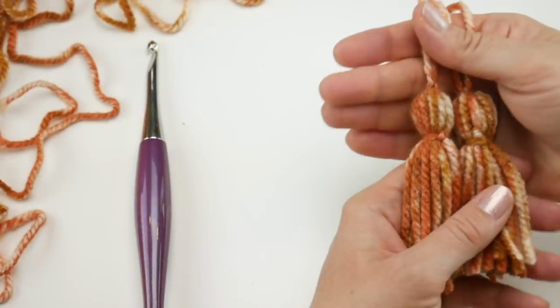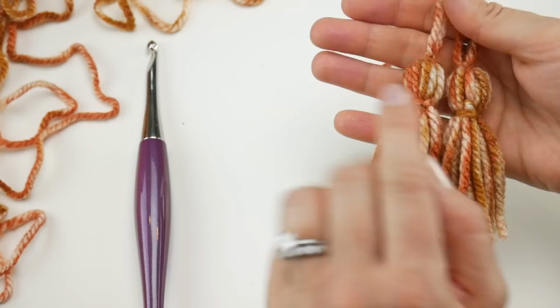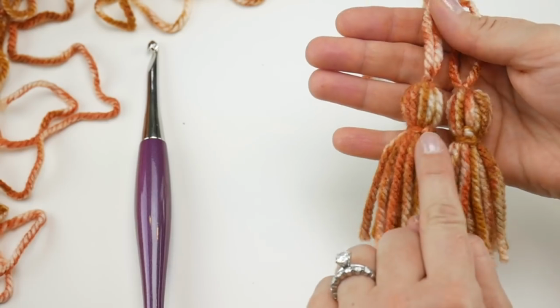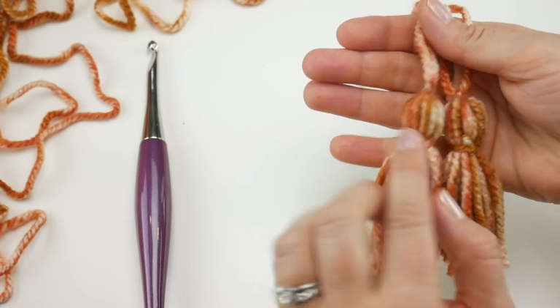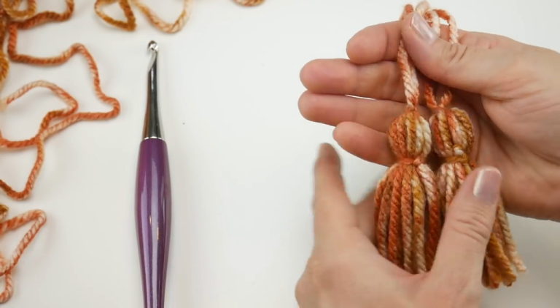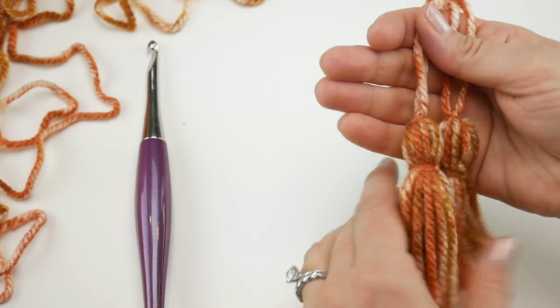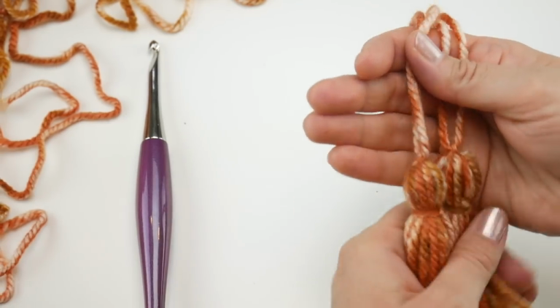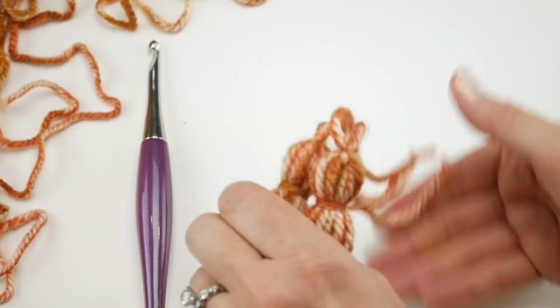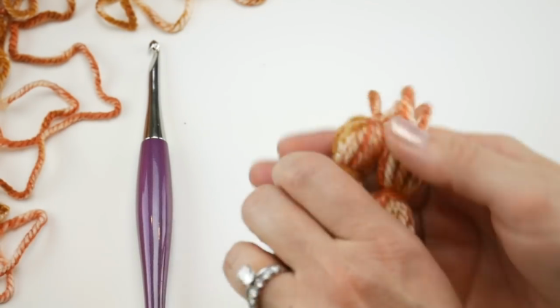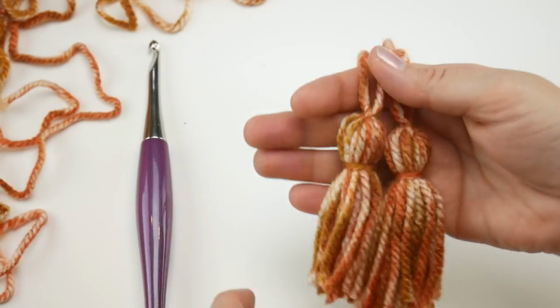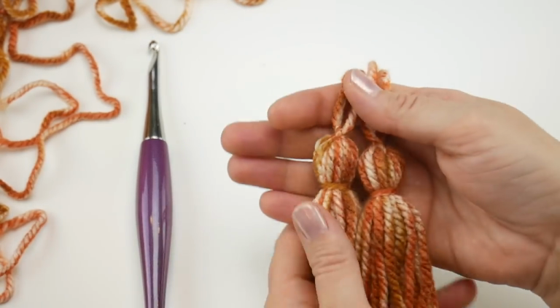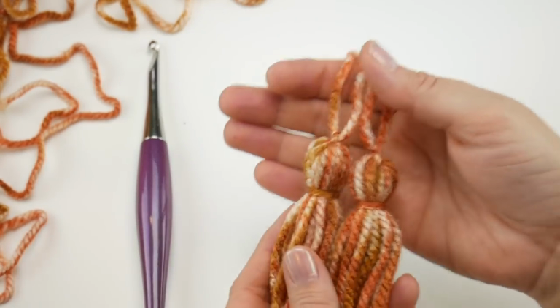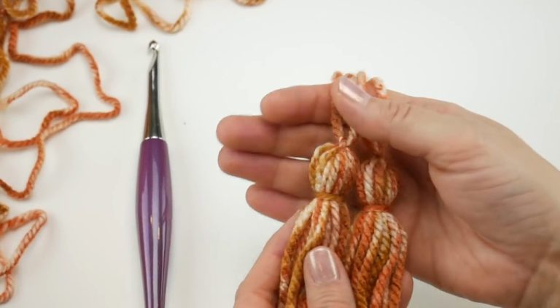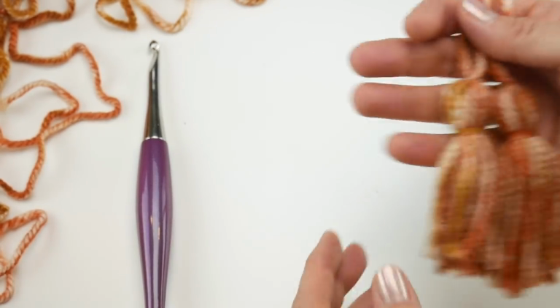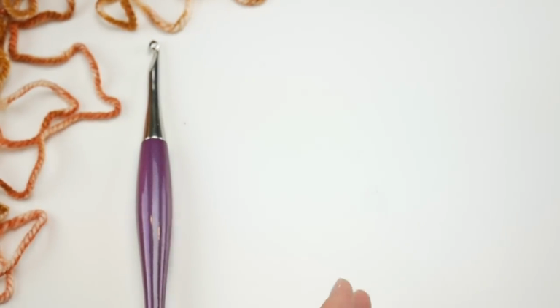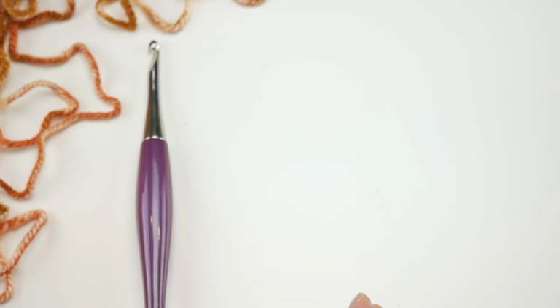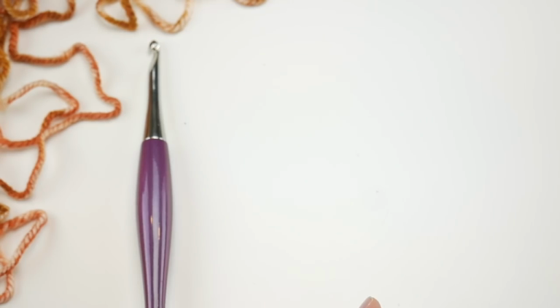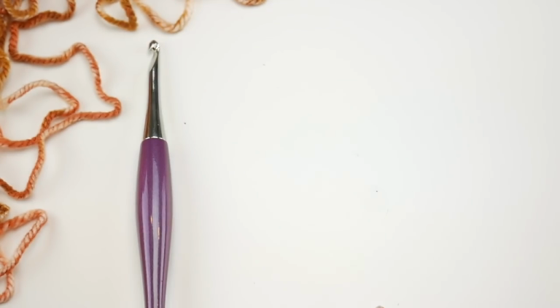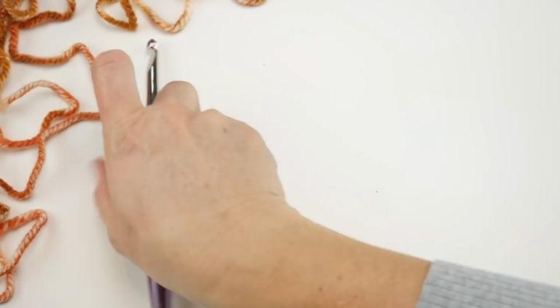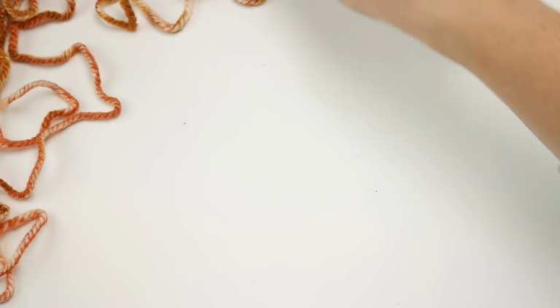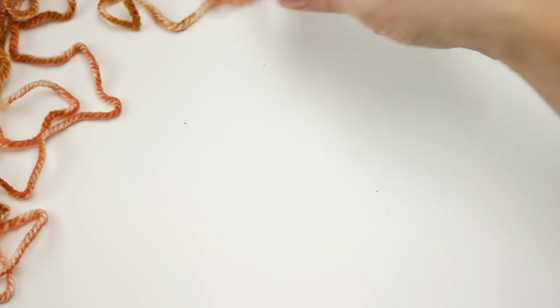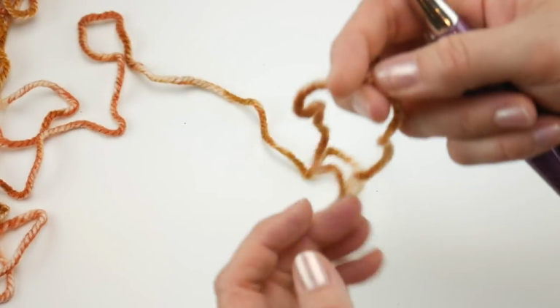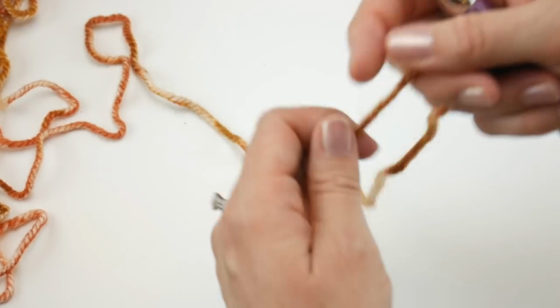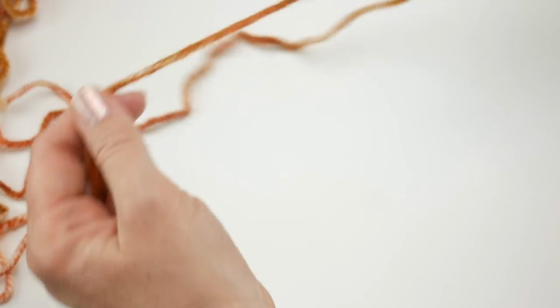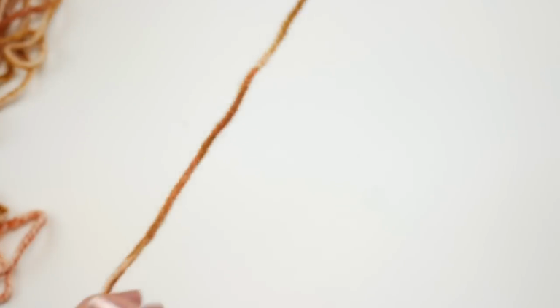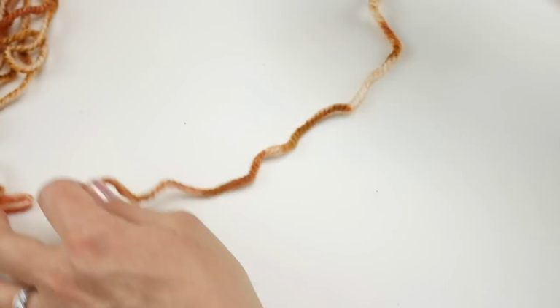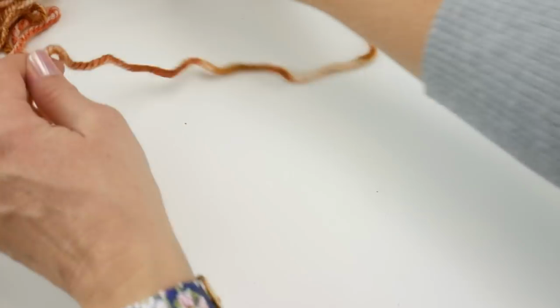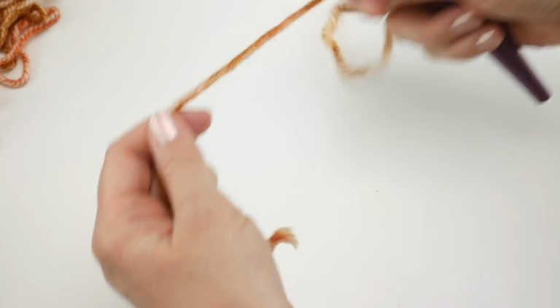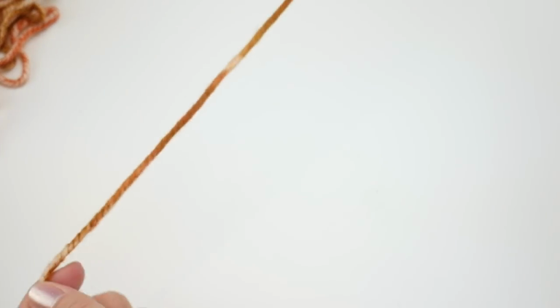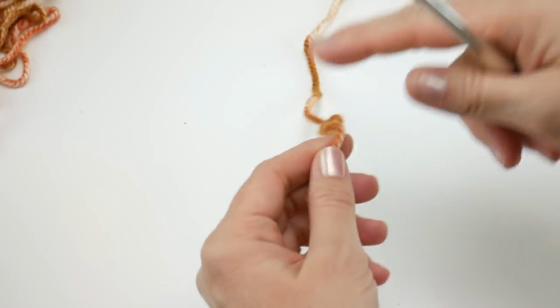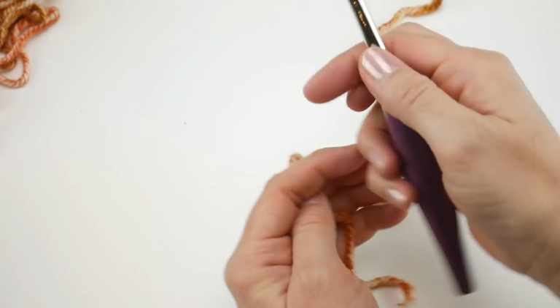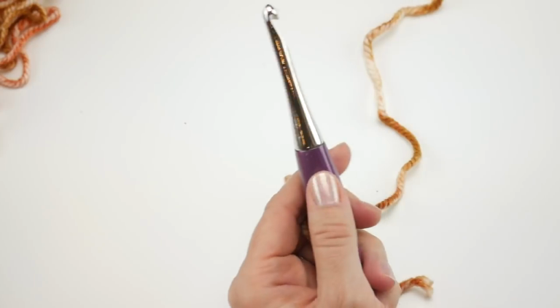I went ahead and made the second tassel, so we're just going to put these aside until we're done with our wrap, and we'll add them later. I have my yarn and my hook, and the first thing we're going to do is put a slip knot on the hook.